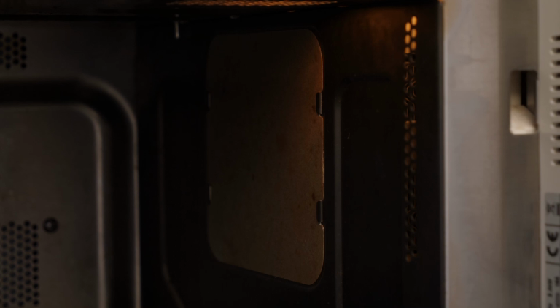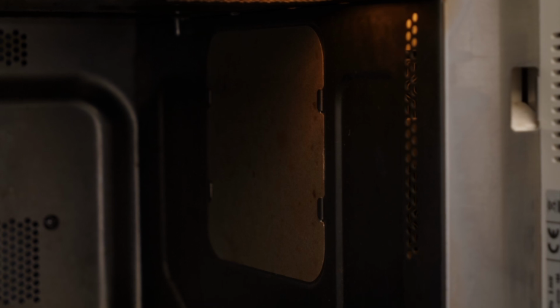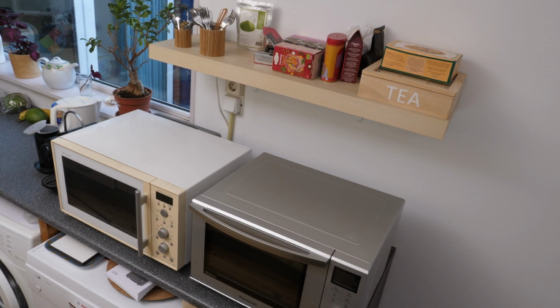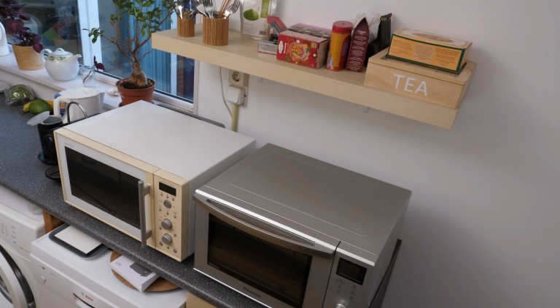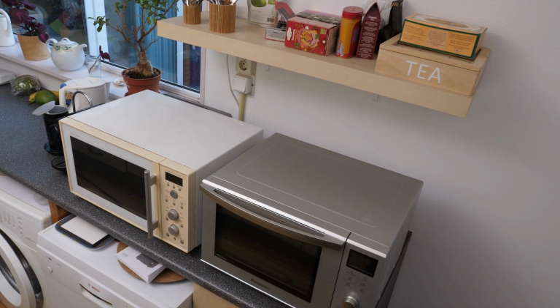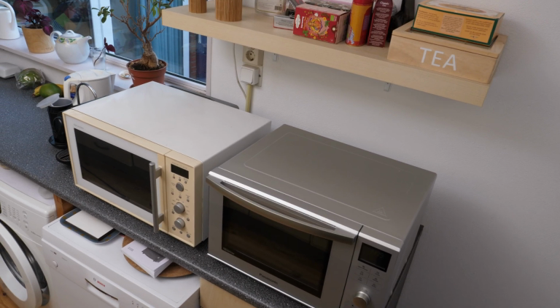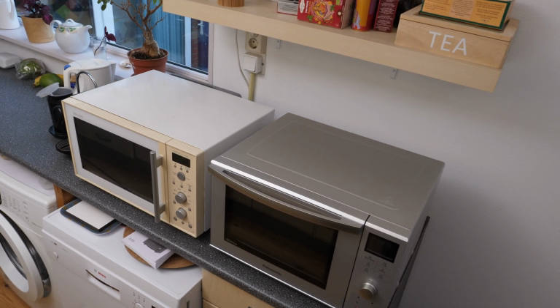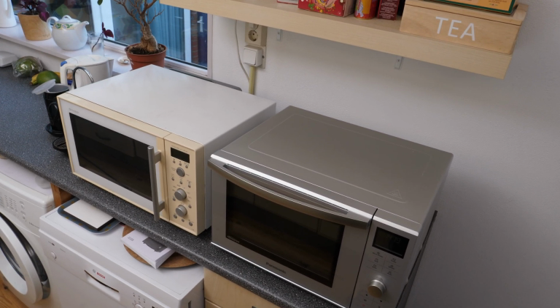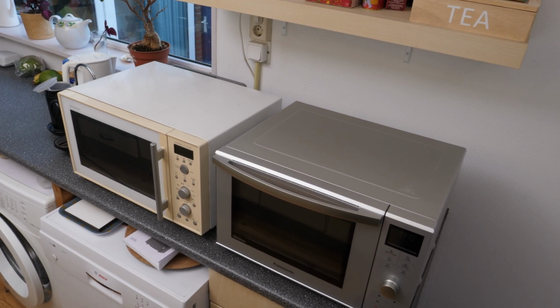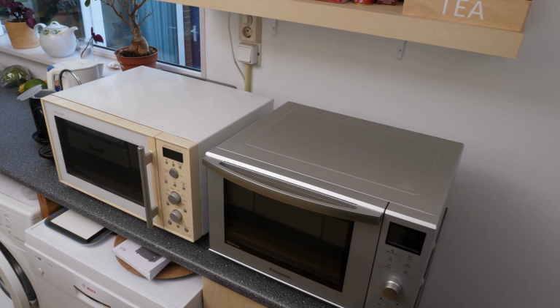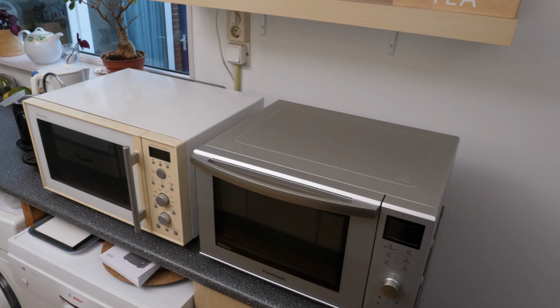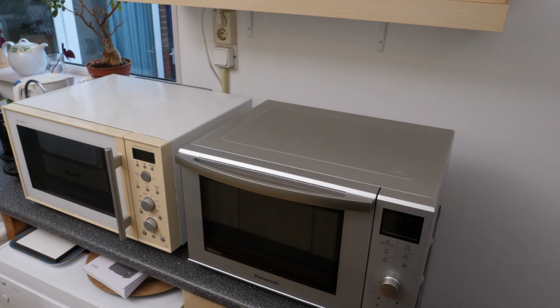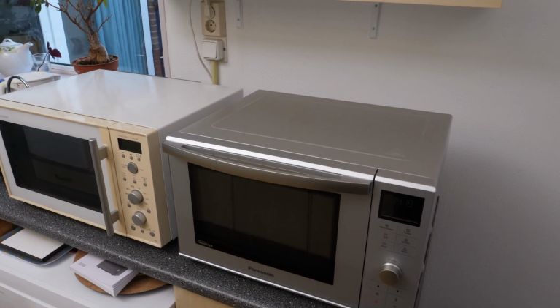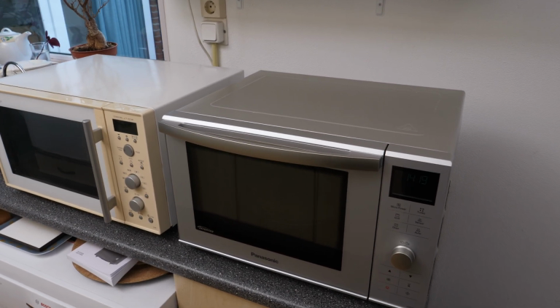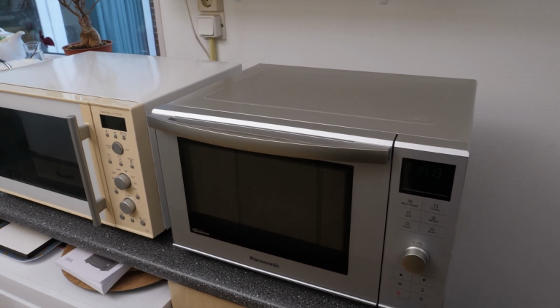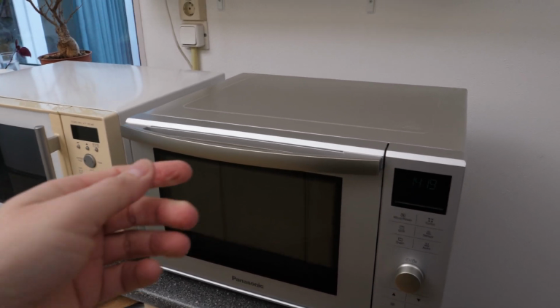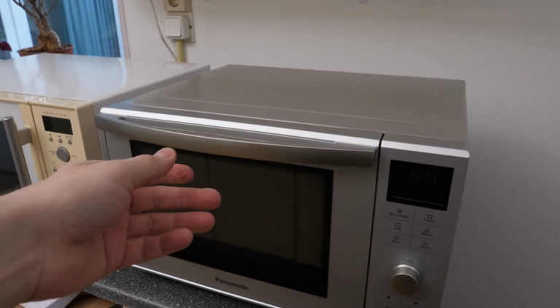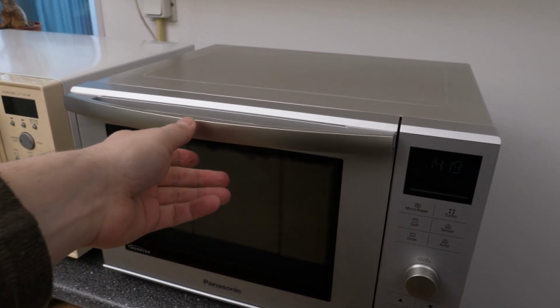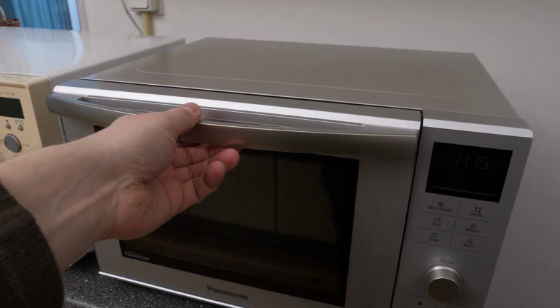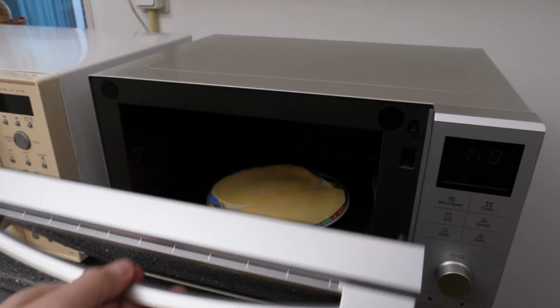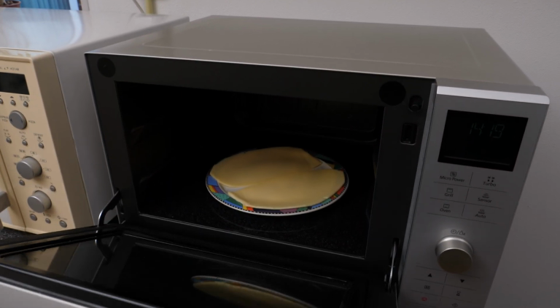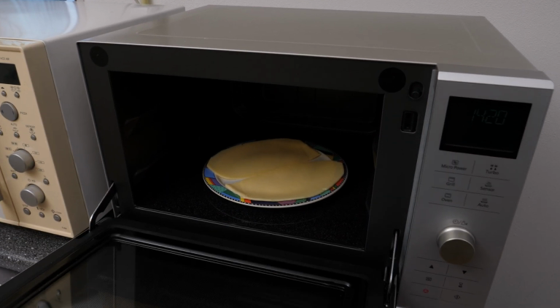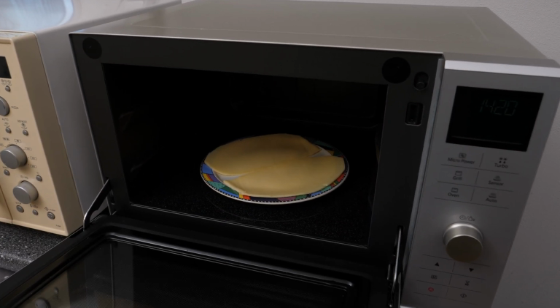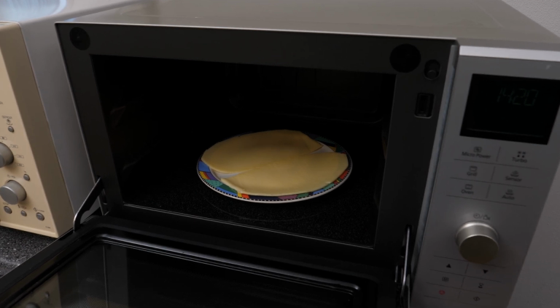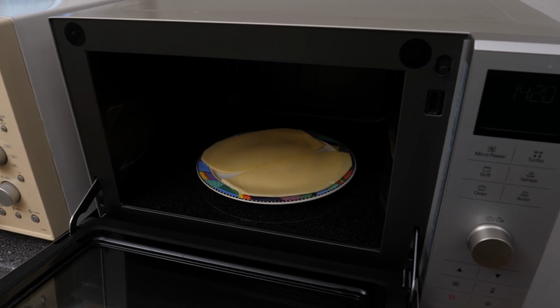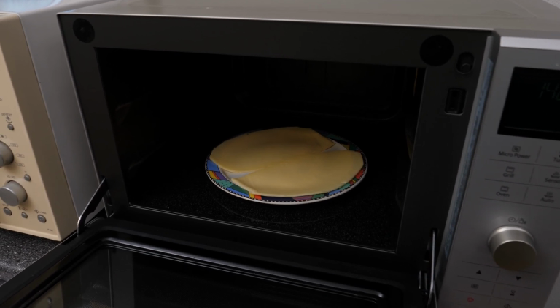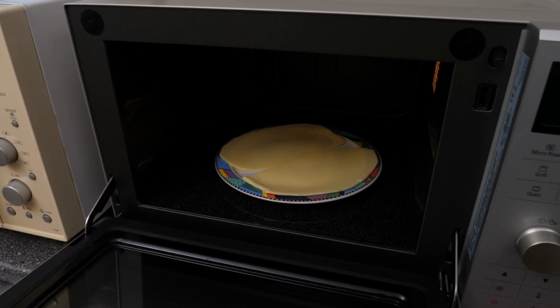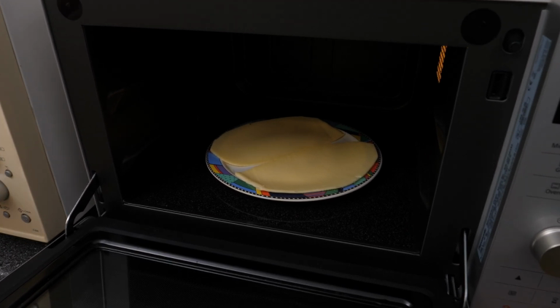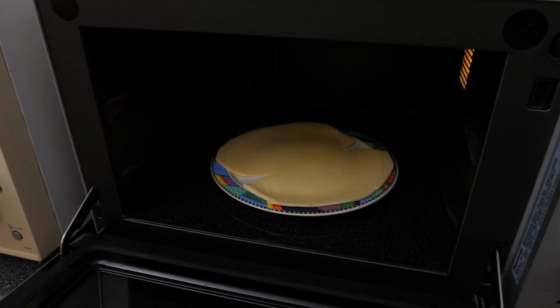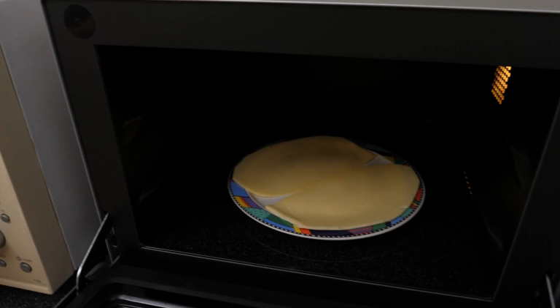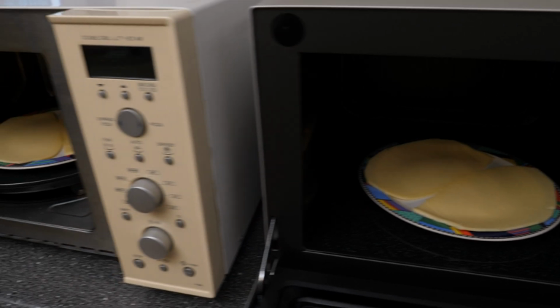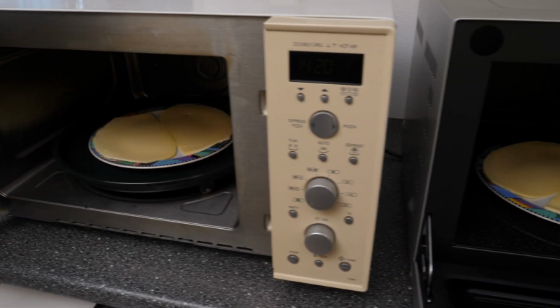And lastly, this microwave does not have a rotating plate — instead there's a diffuser, and that's what this test is about. To do the test, you don't need infrared gear, just two plates of cheese.